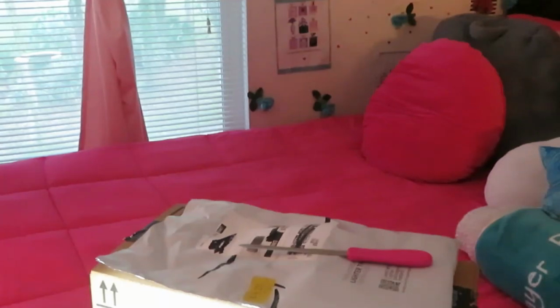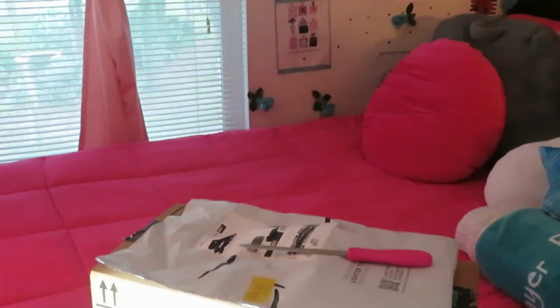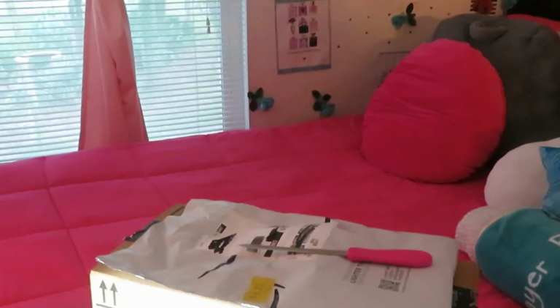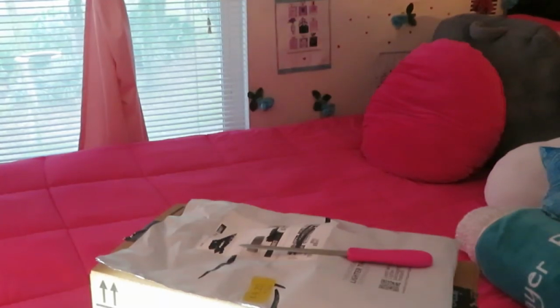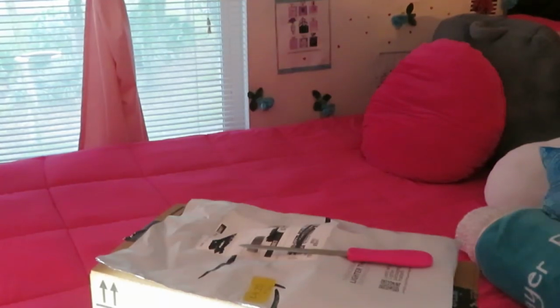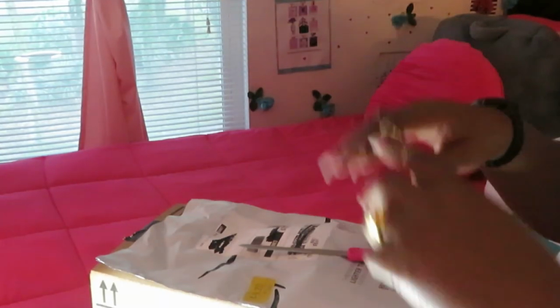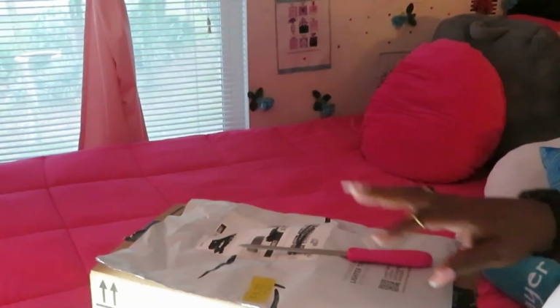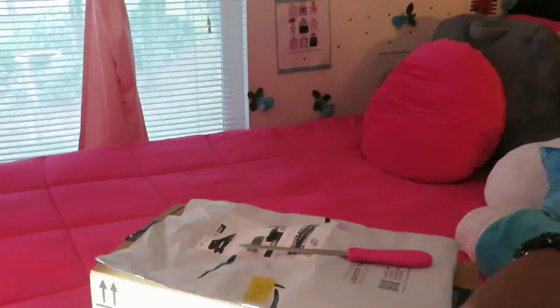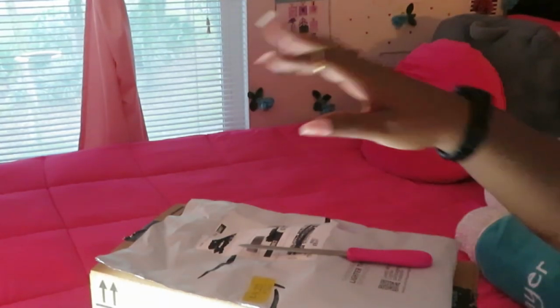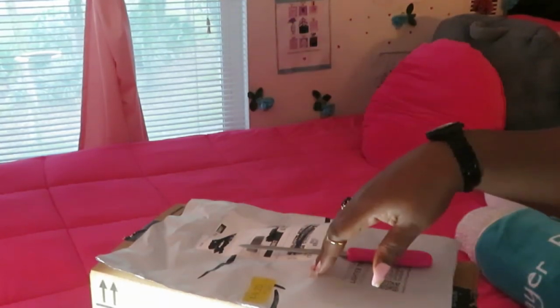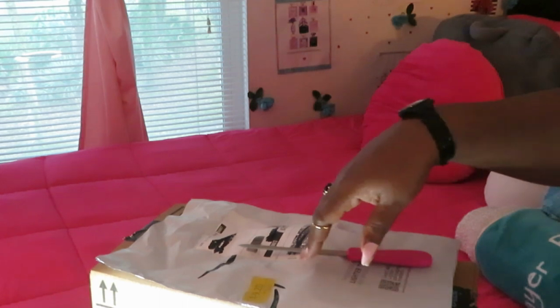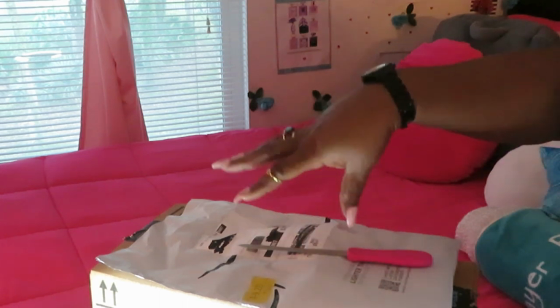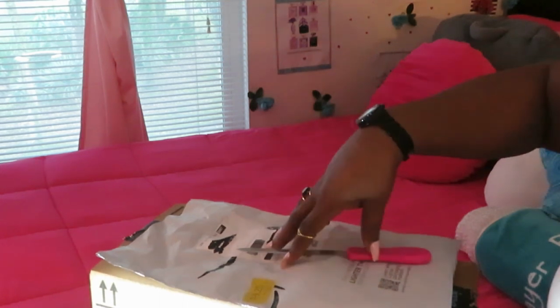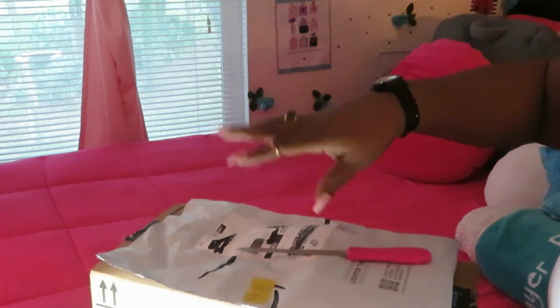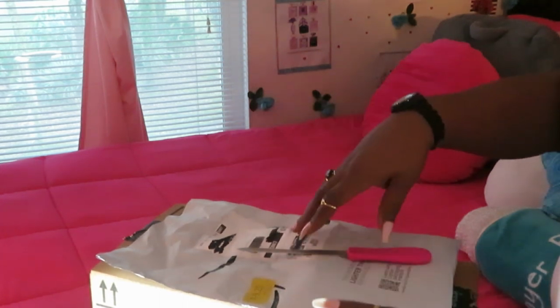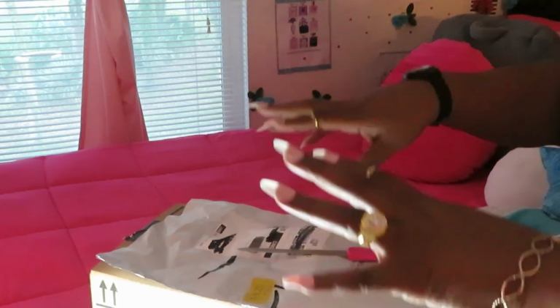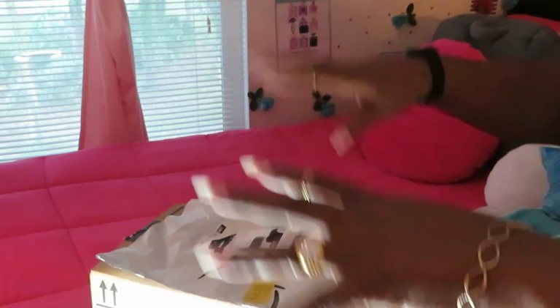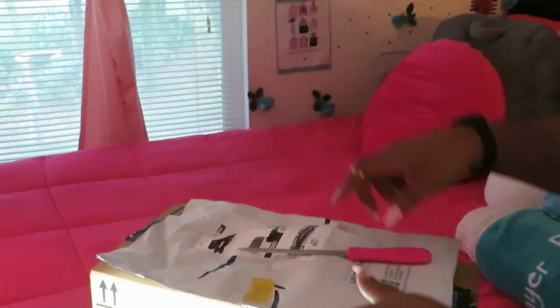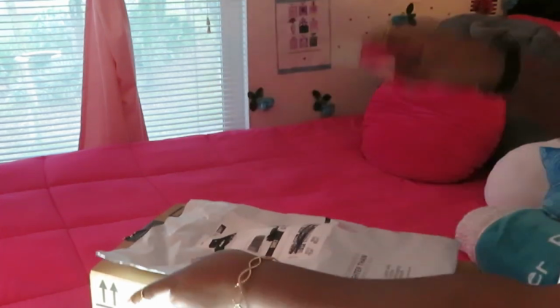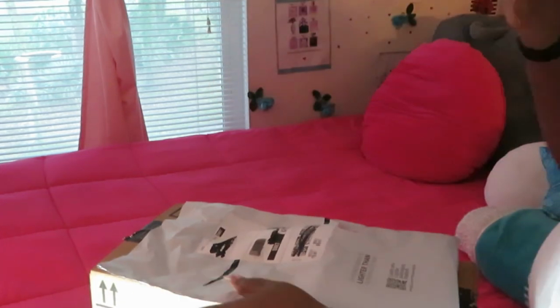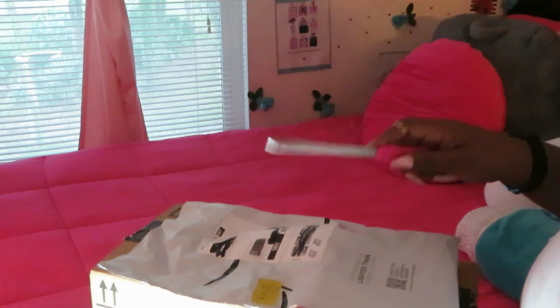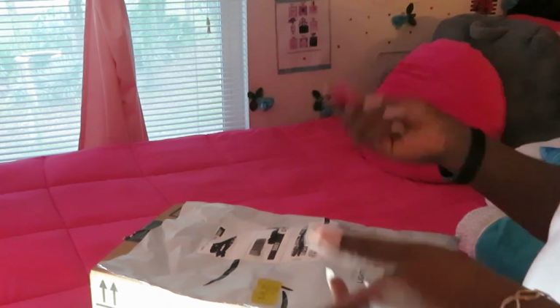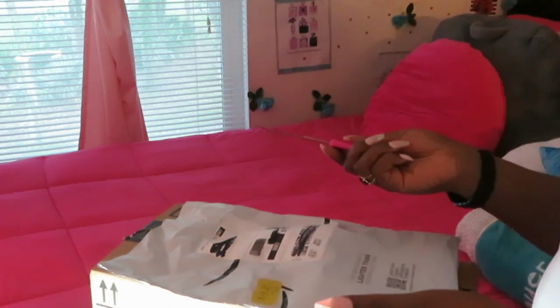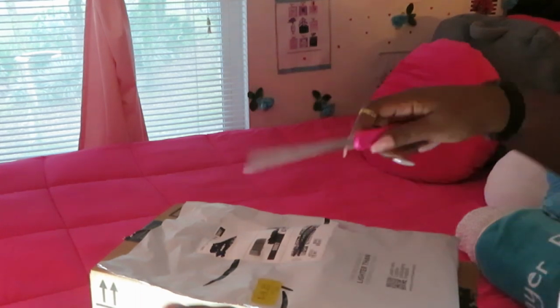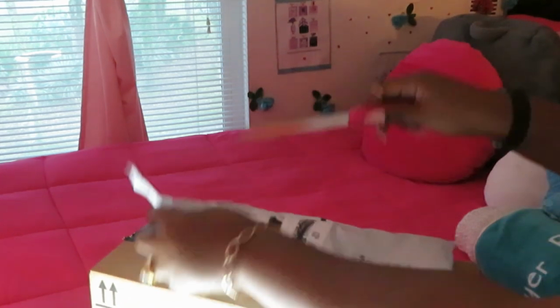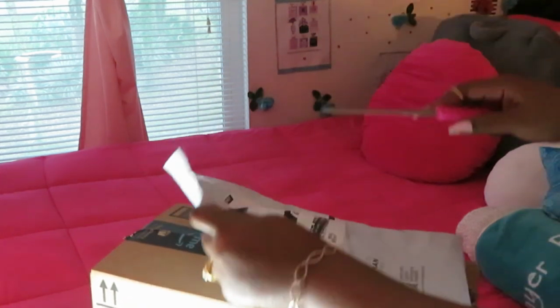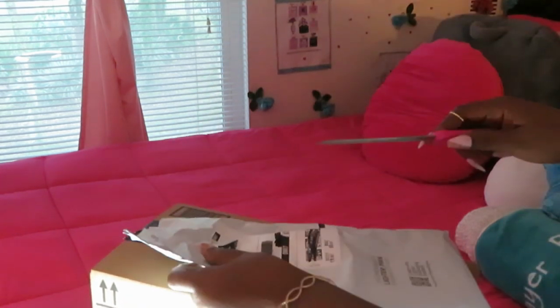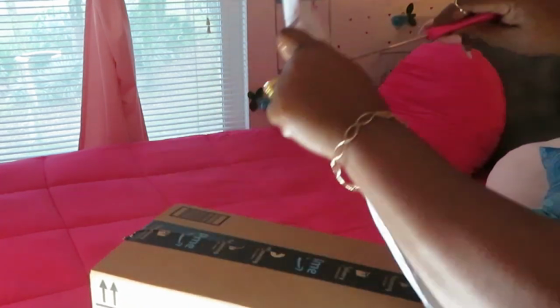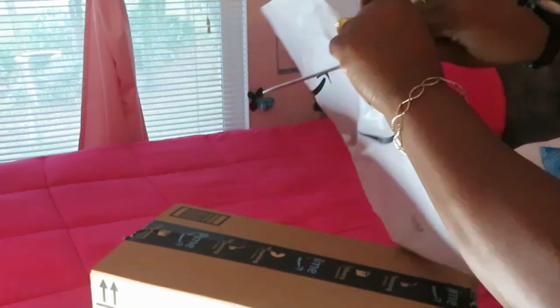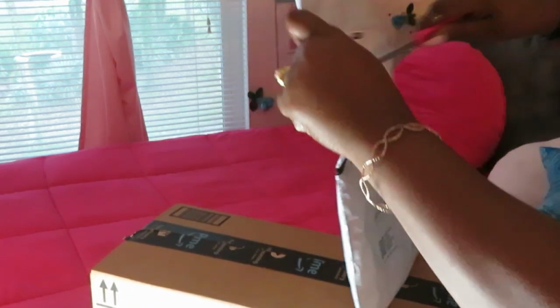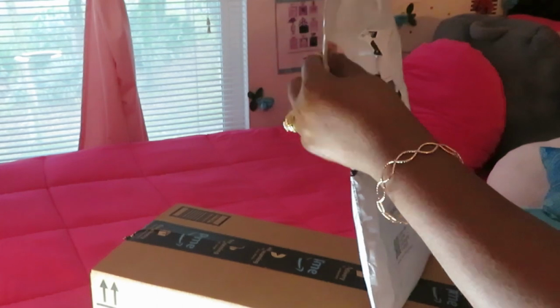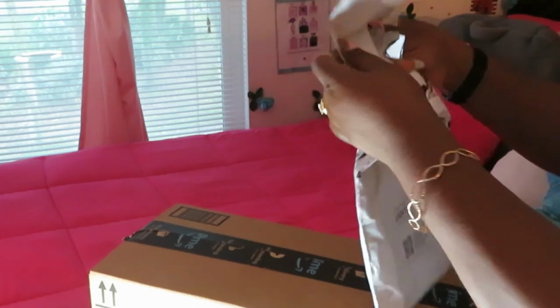Hey guys, it is Arika Misha. I'm not gonna do a long intro because y'all already know what this is — another Amazon unboxing. I'm always ordering stuff, so let's get into these Amazon packages.